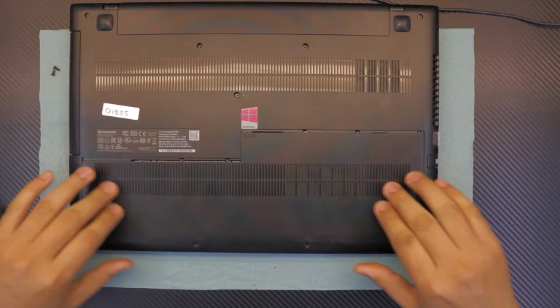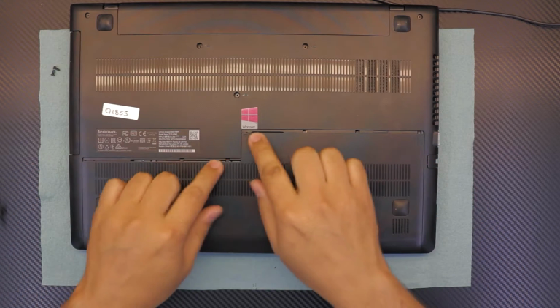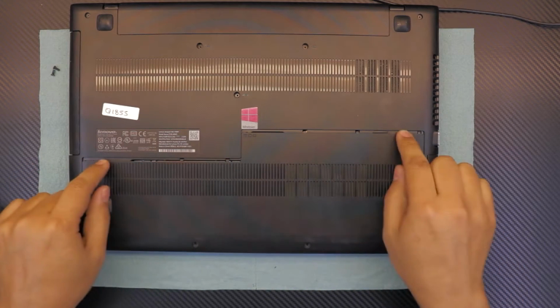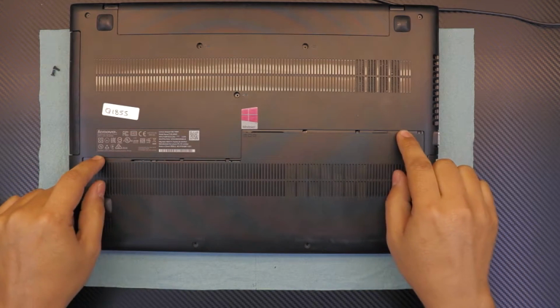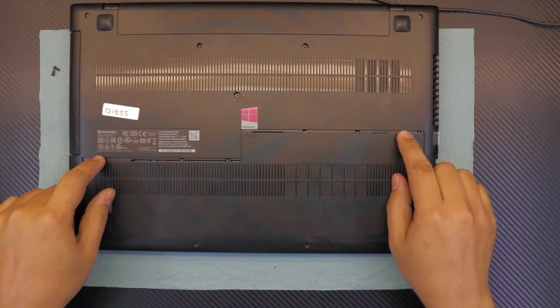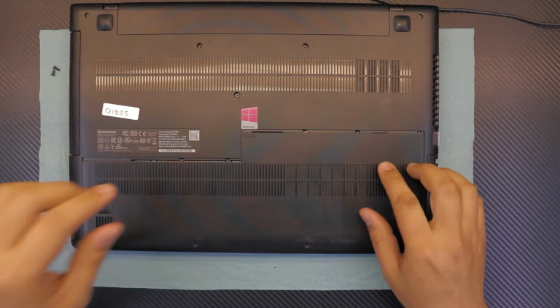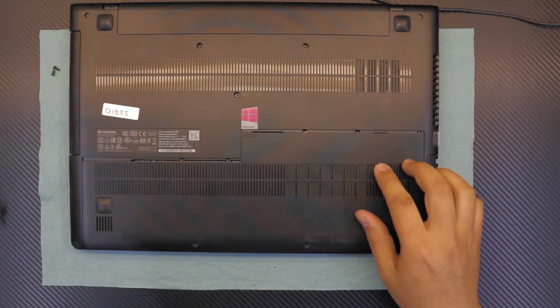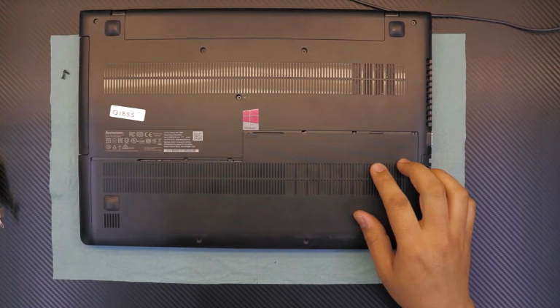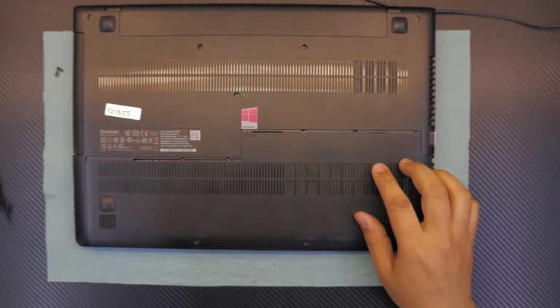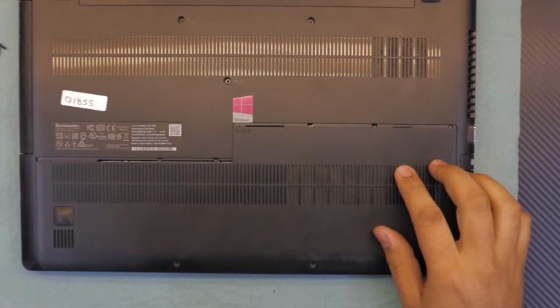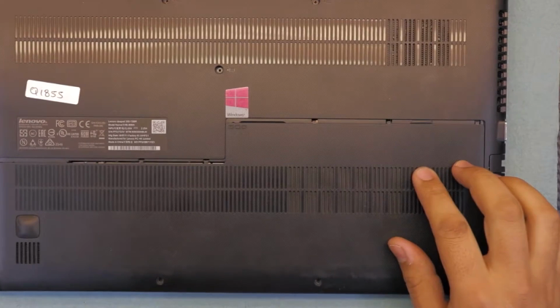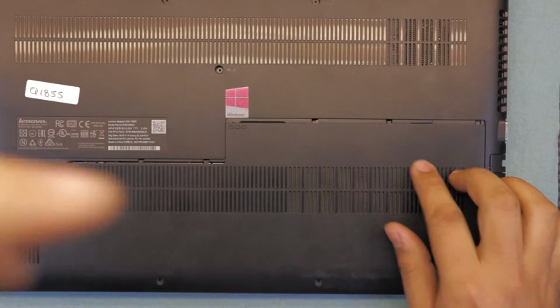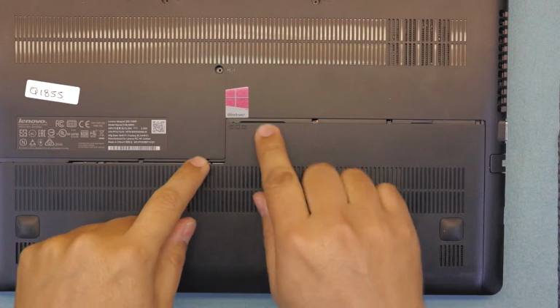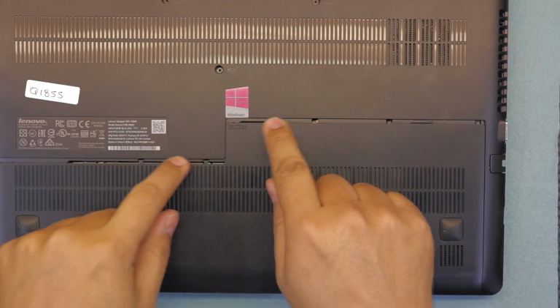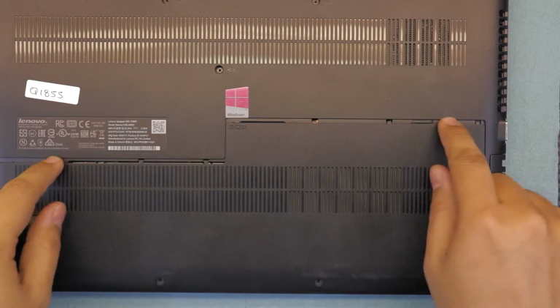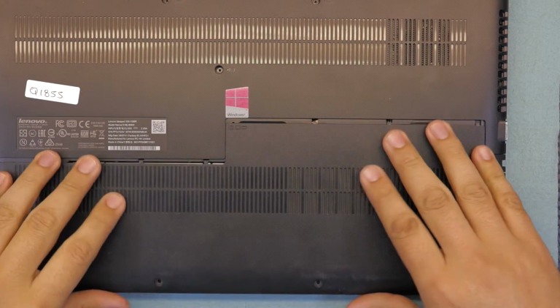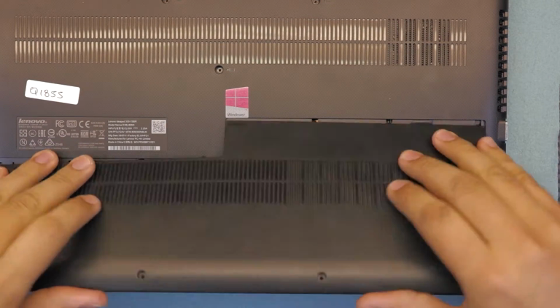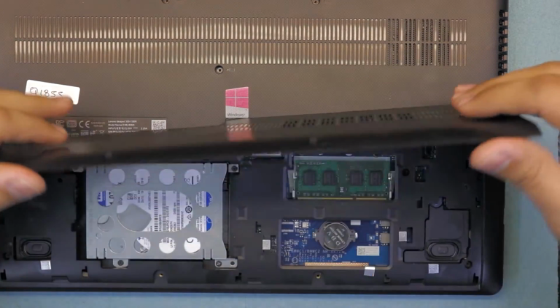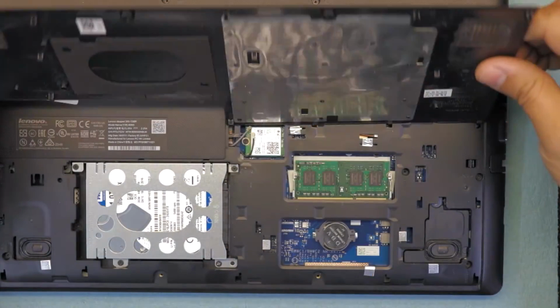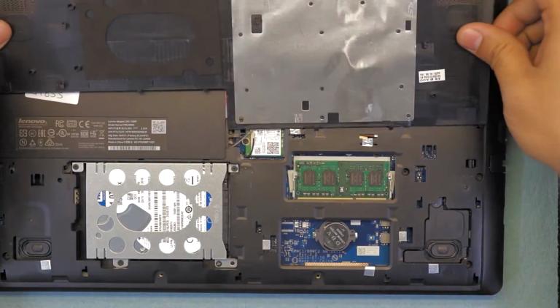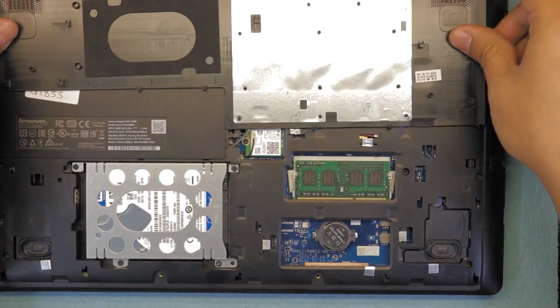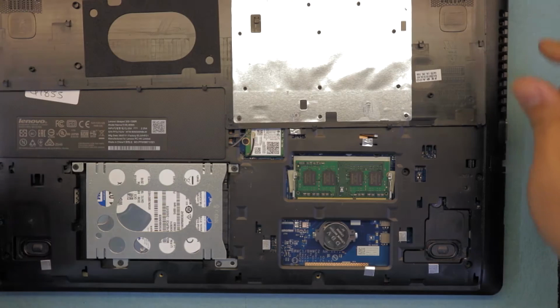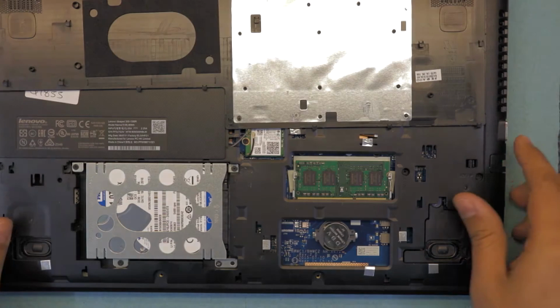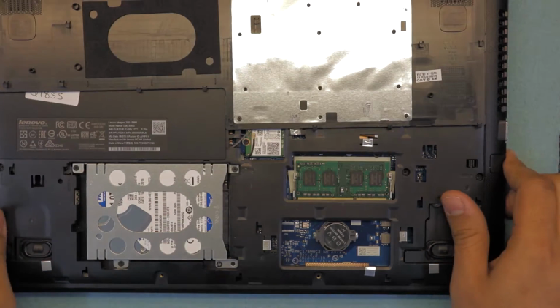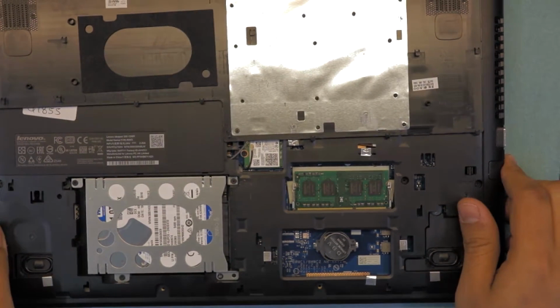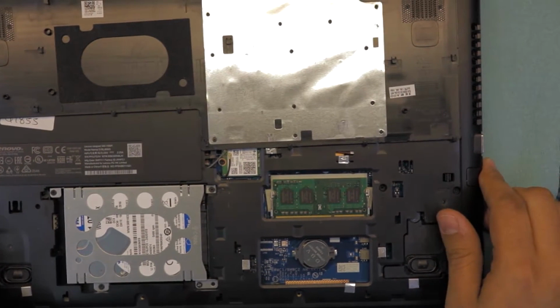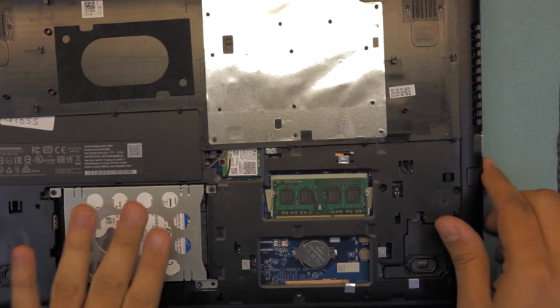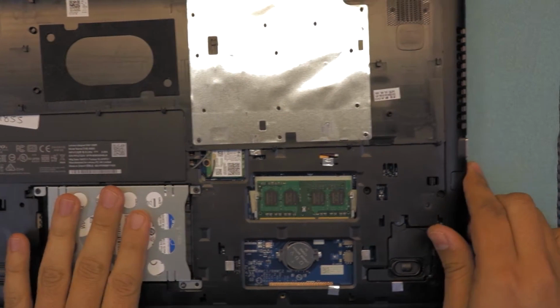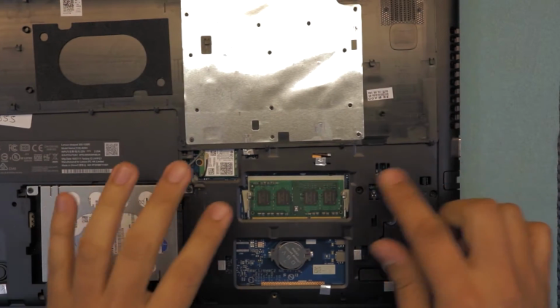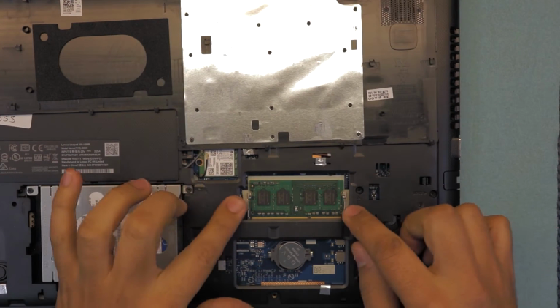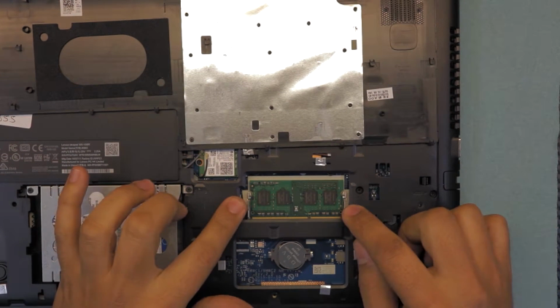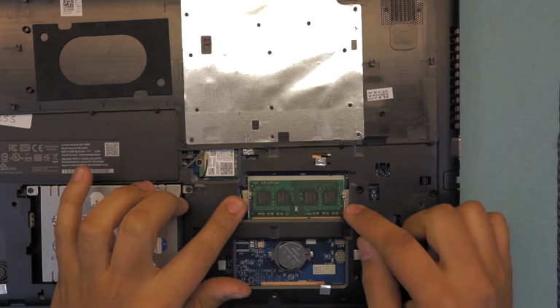Once you see this gap right there, go ahead and lift up and flip over the cover. Here you have your hard drive and here you have your RAM.